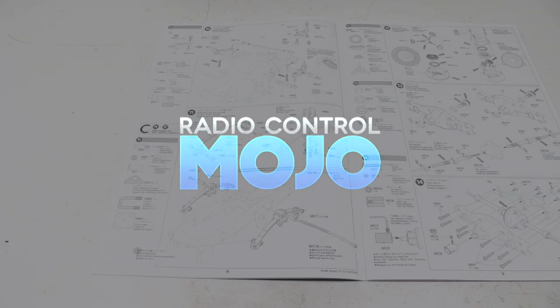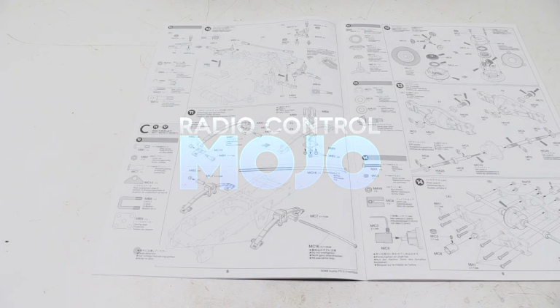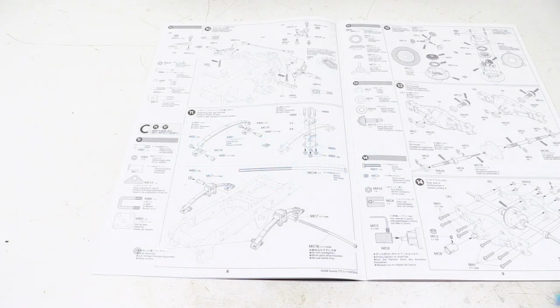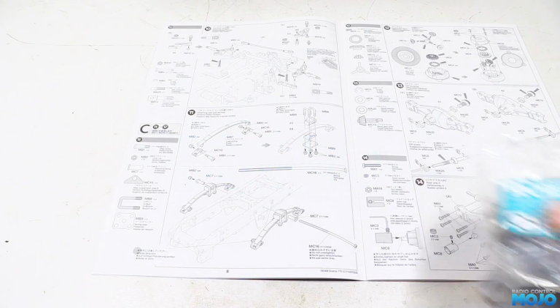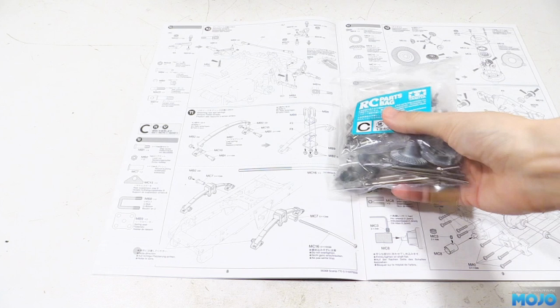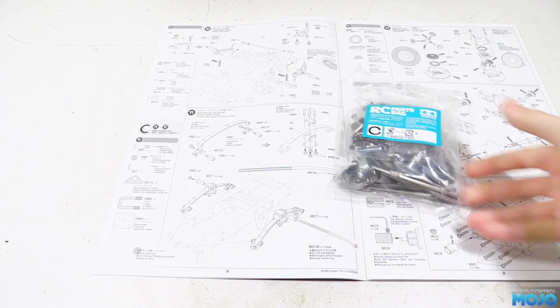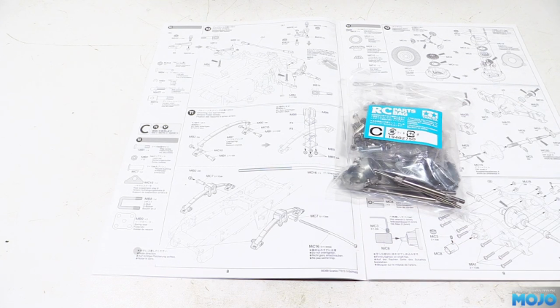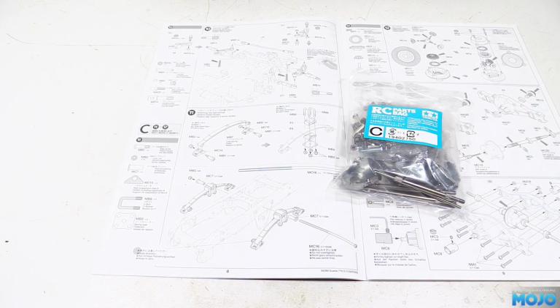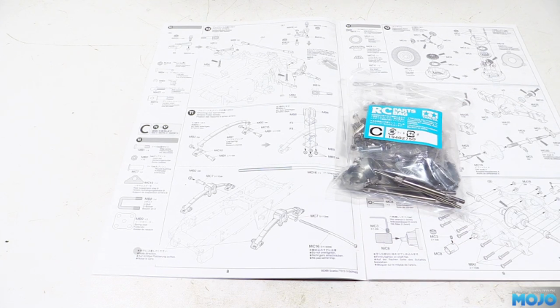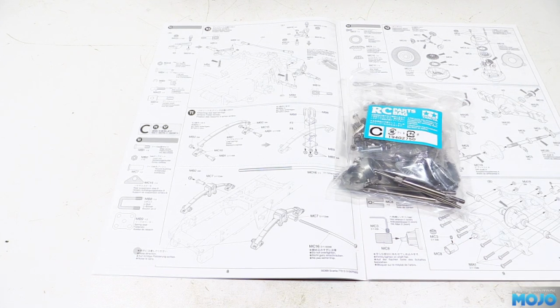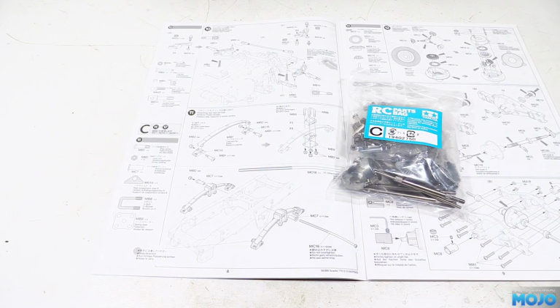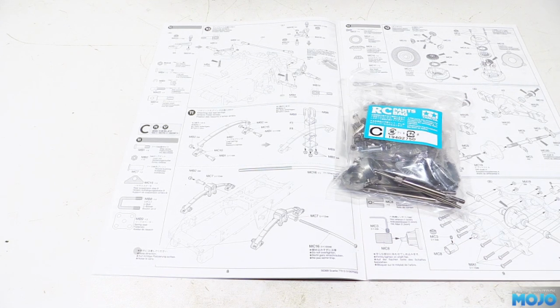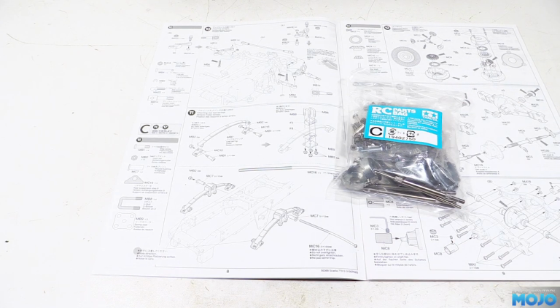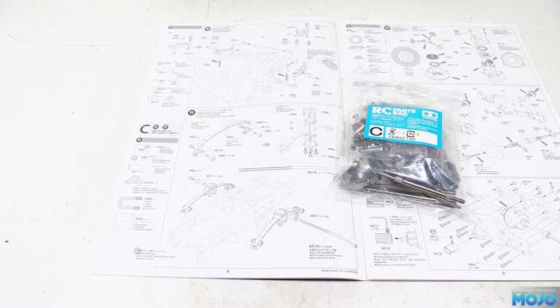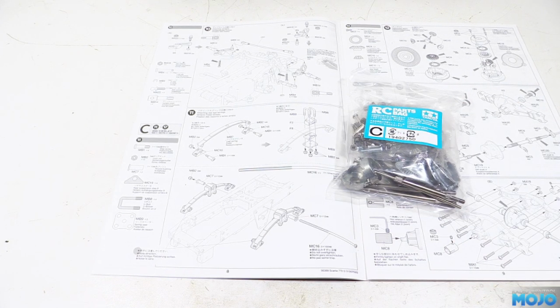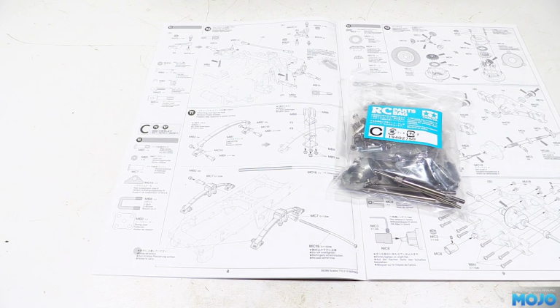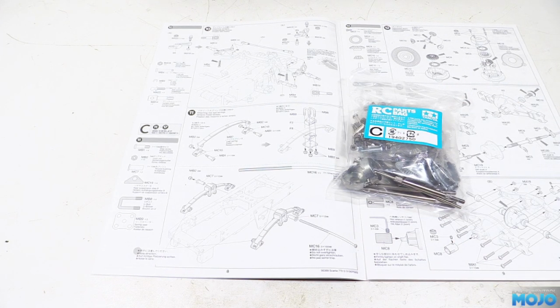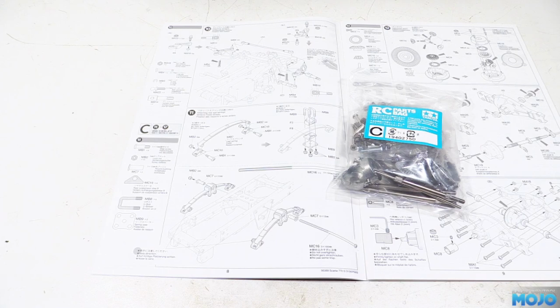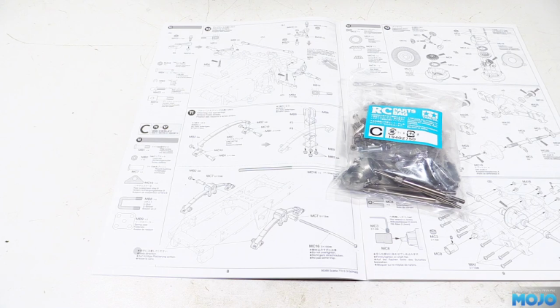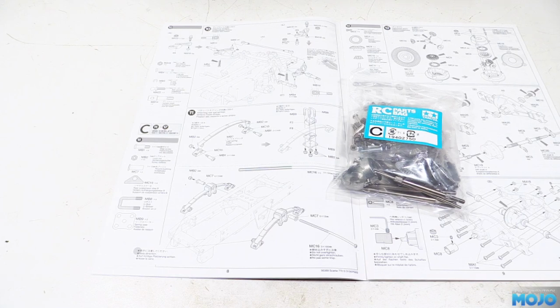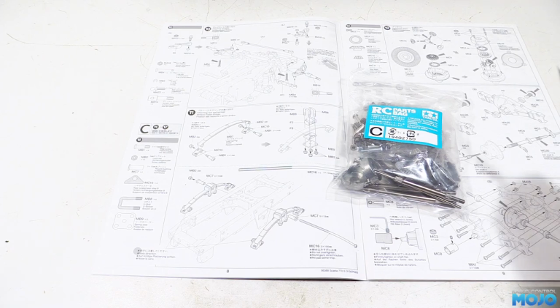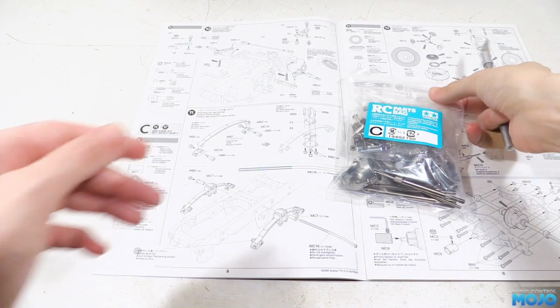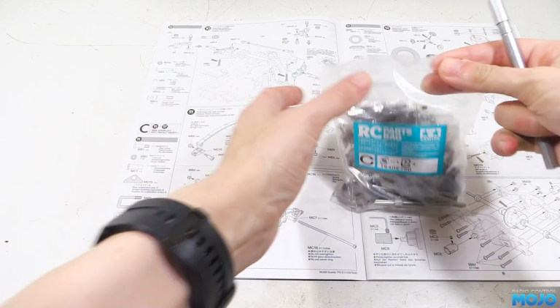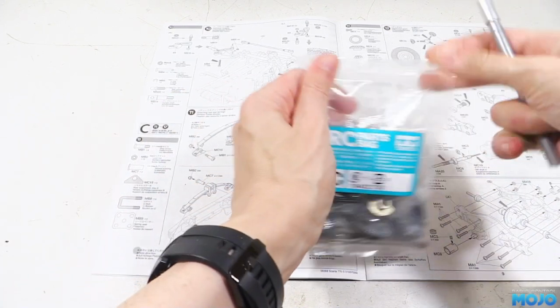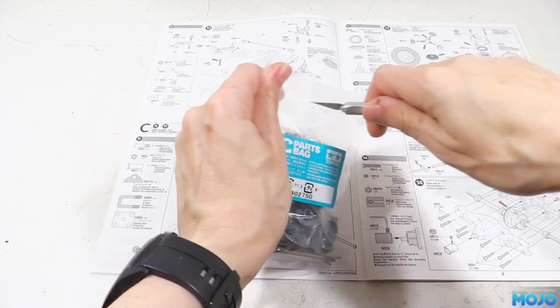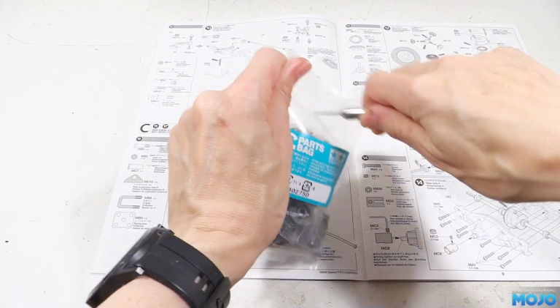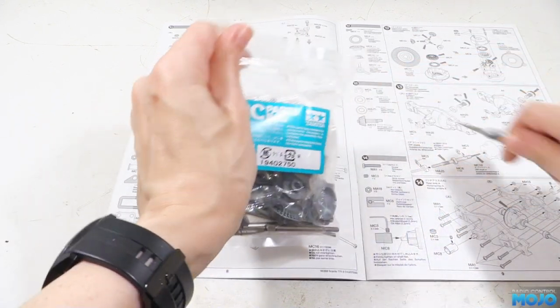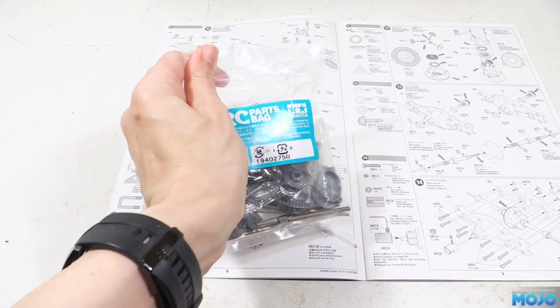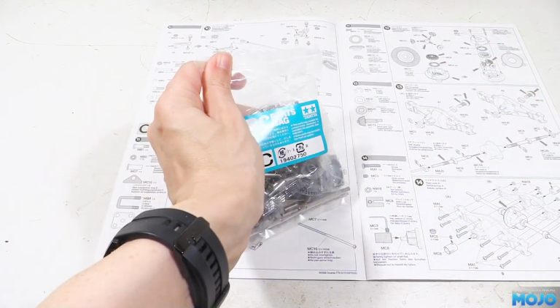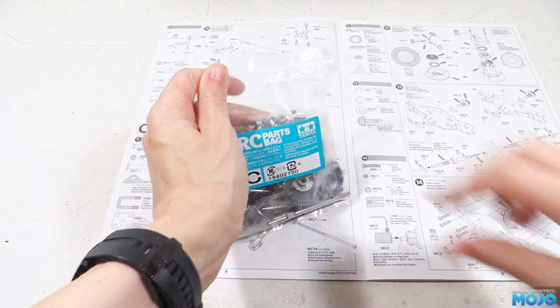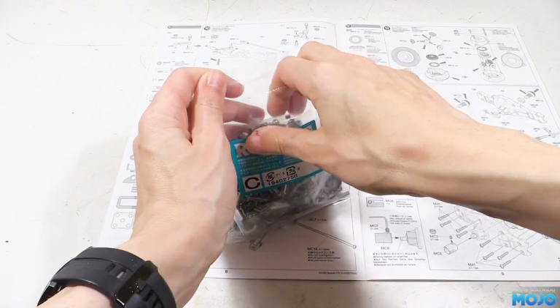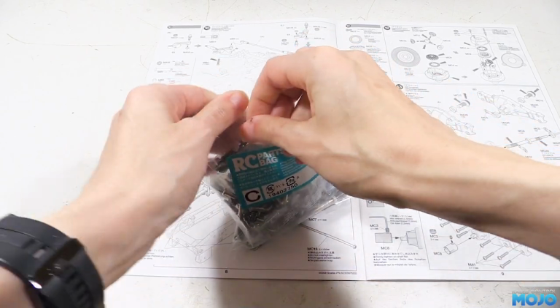Welcome to RC Mojo. This week we're building the rear axles for the Tamiya Scania 770S. They're nice and straightforward, but there's a couple of little gotchas that might catch you out along the way.